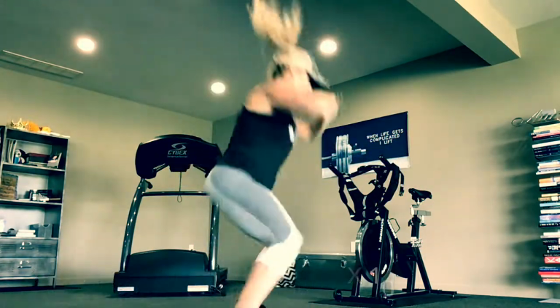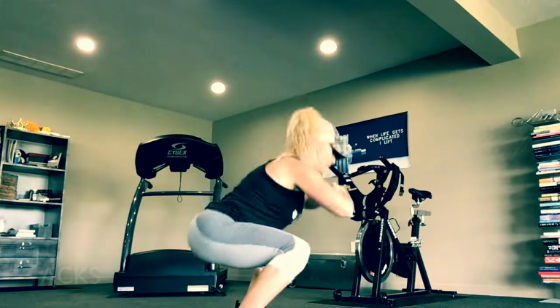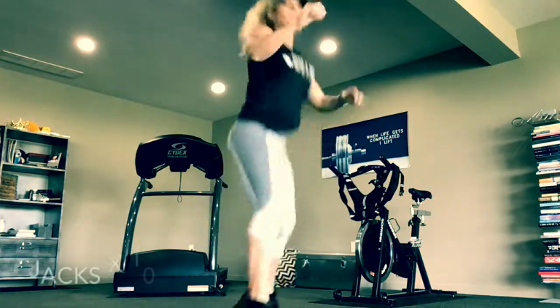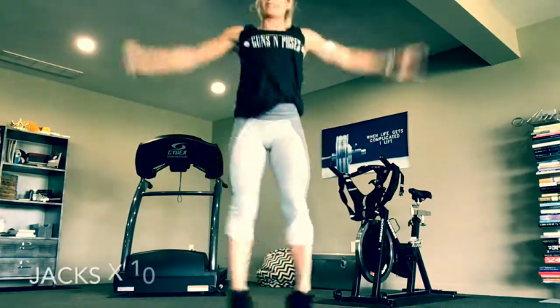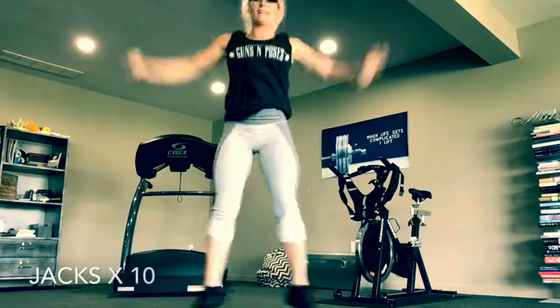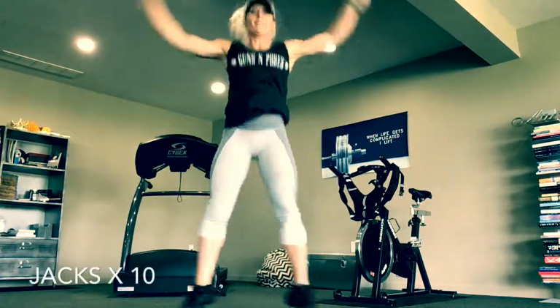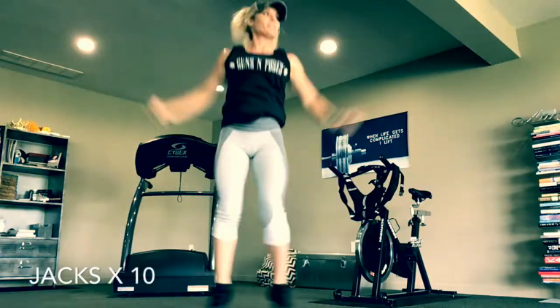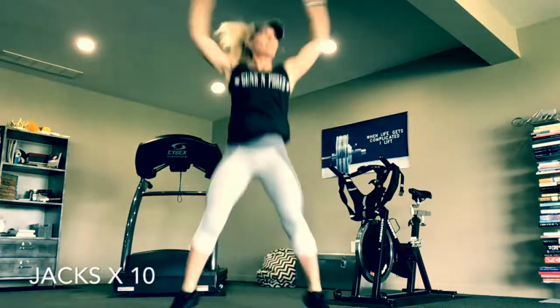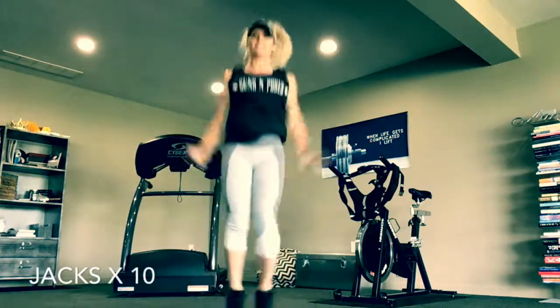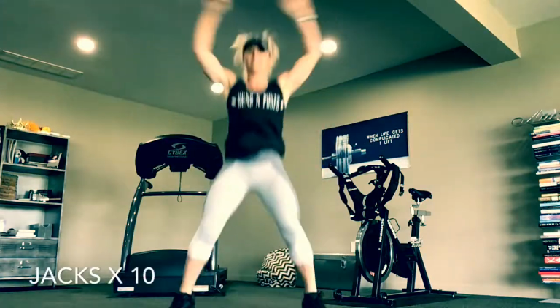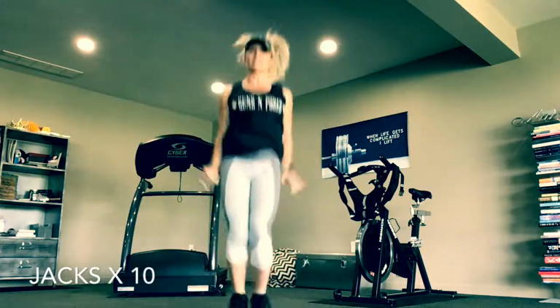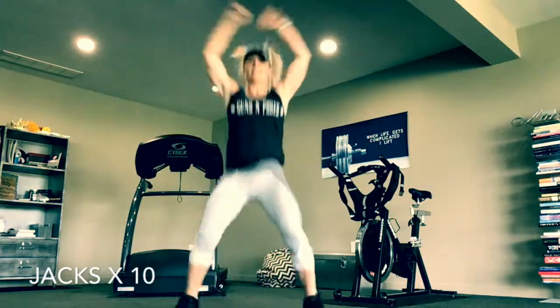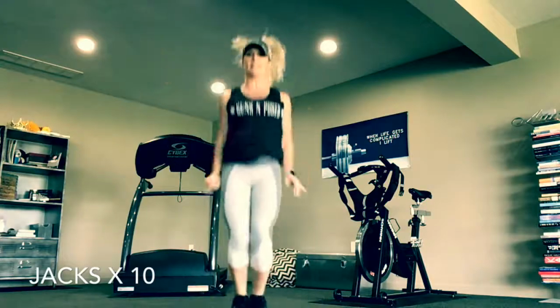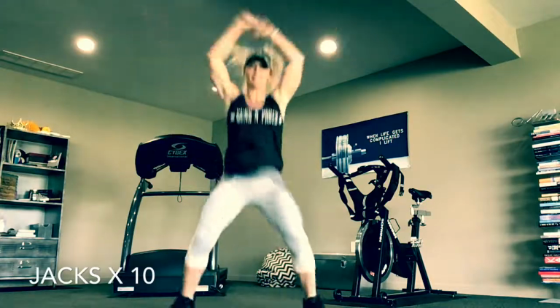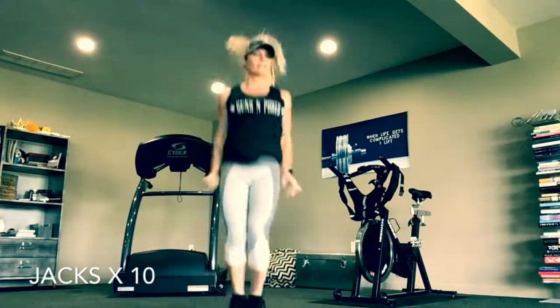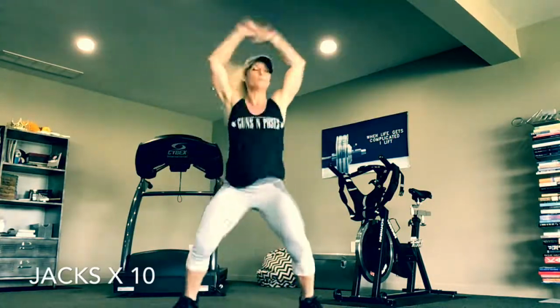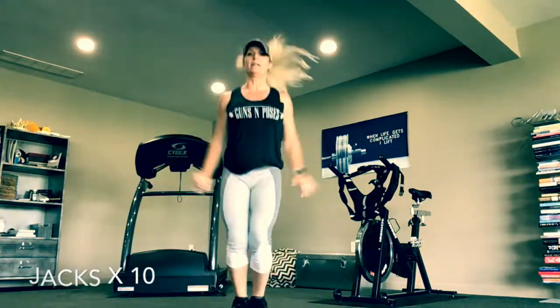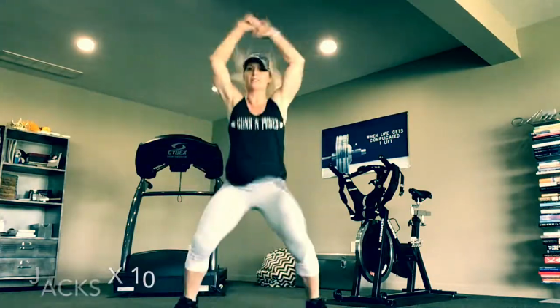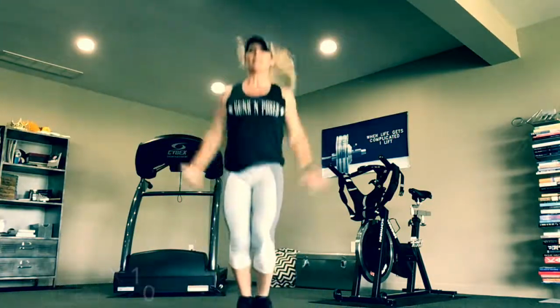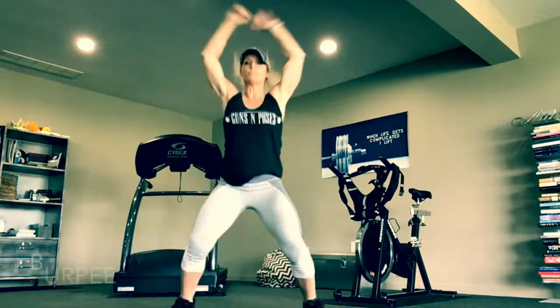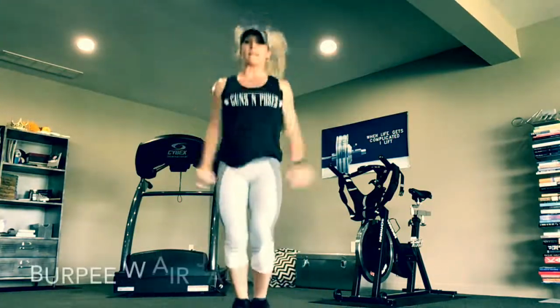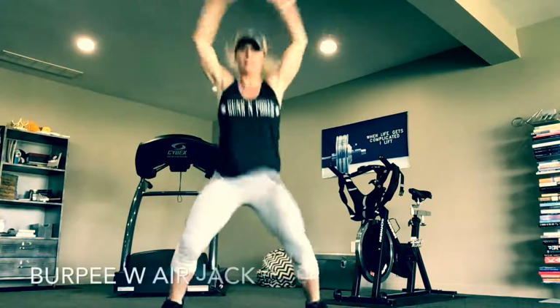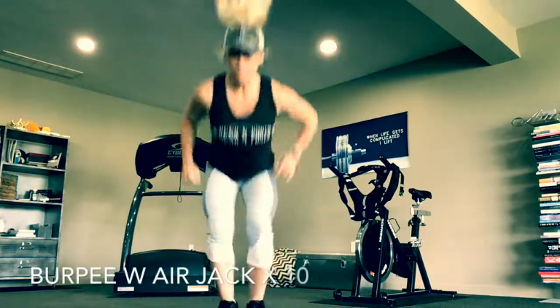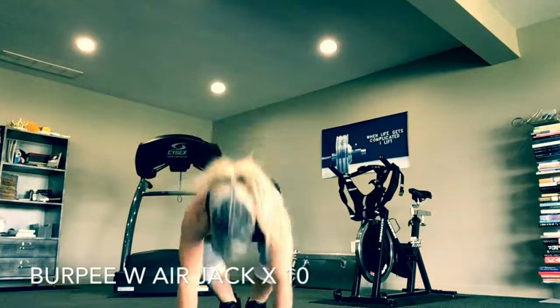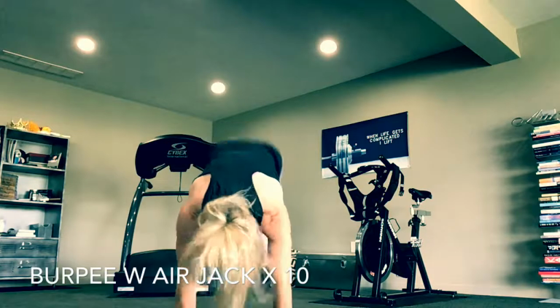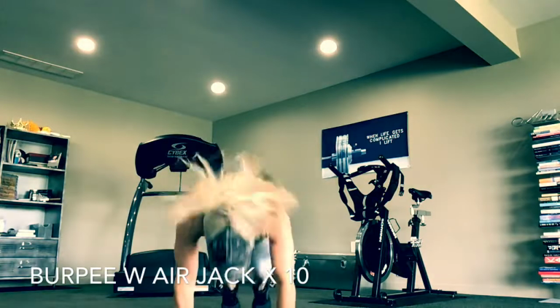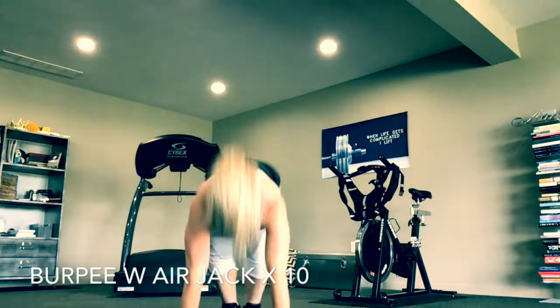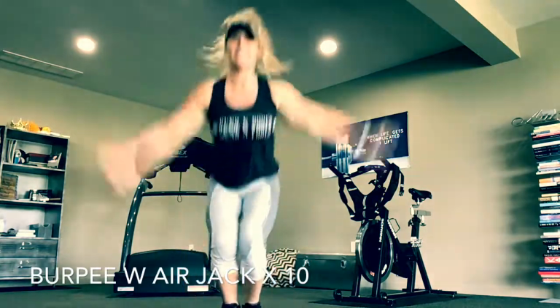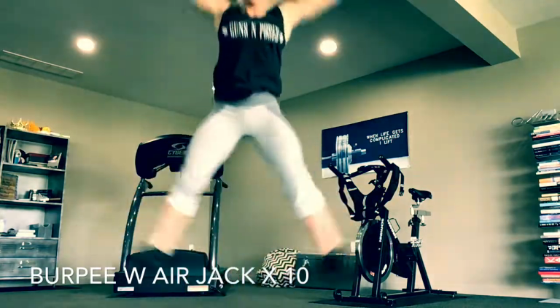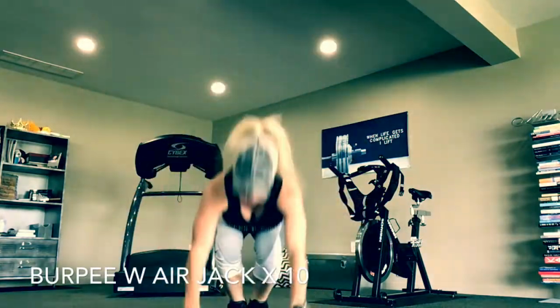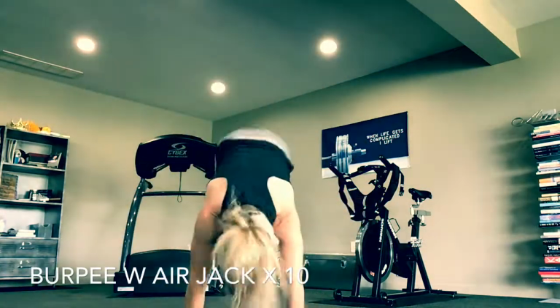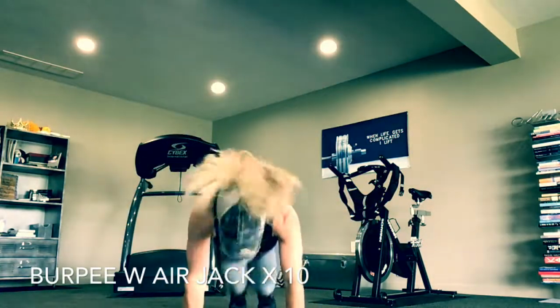Back to 10 jacks. Then burpees, with the option of an air jack — 10 of them.